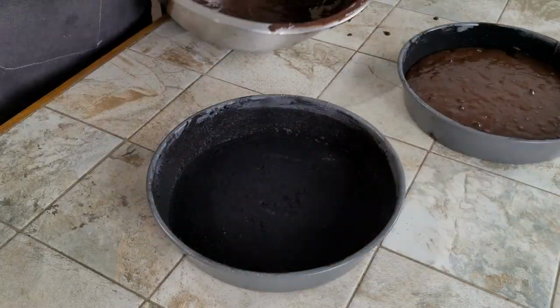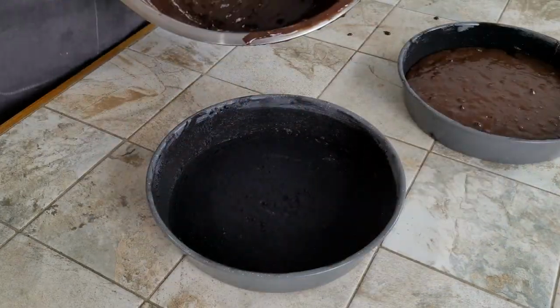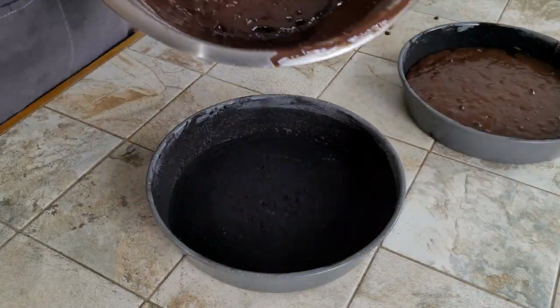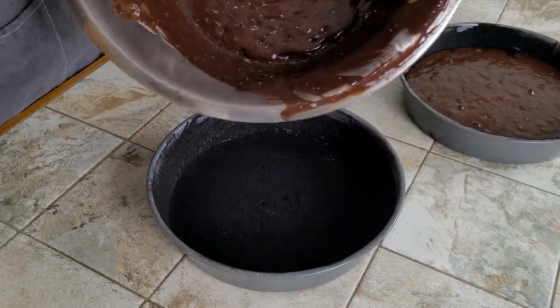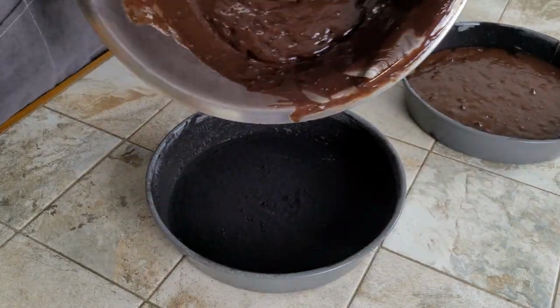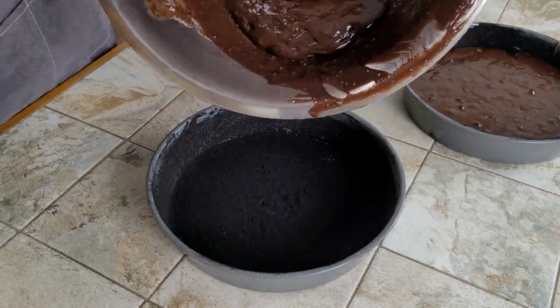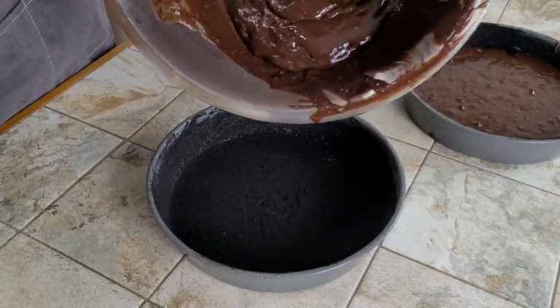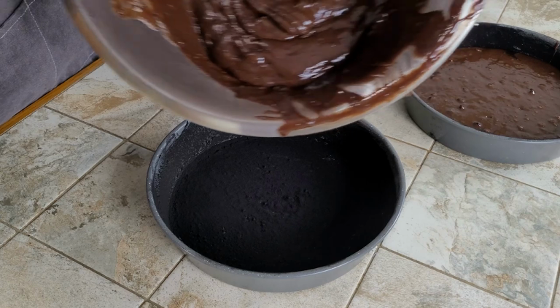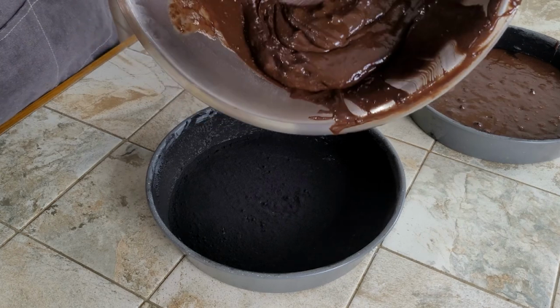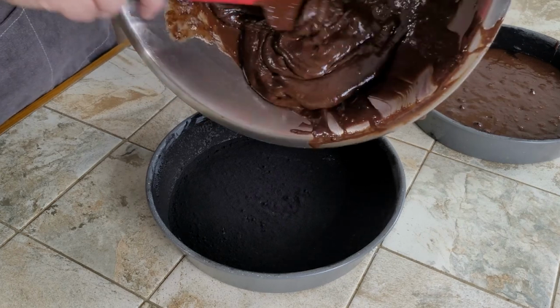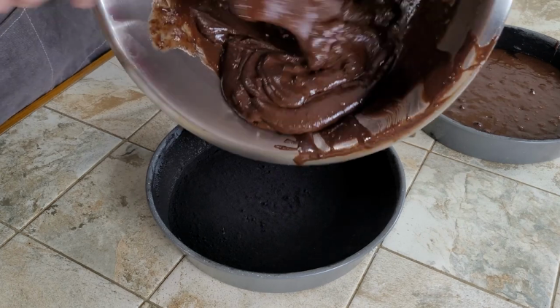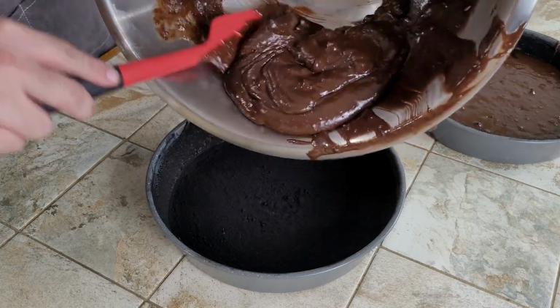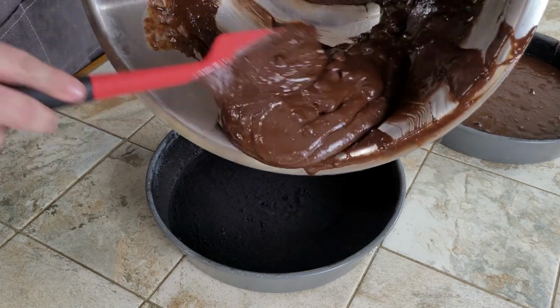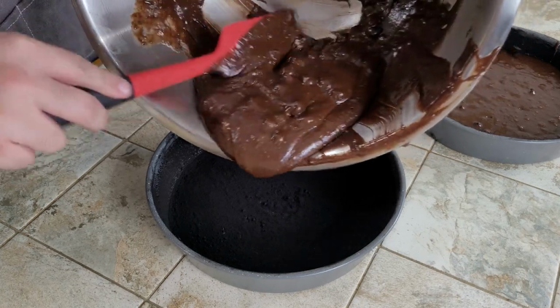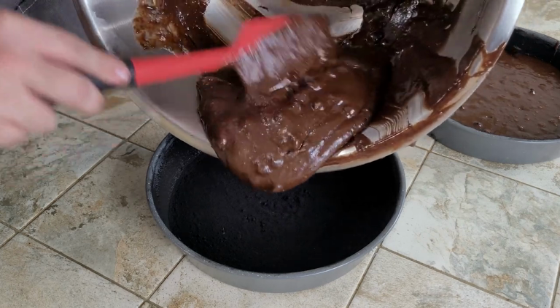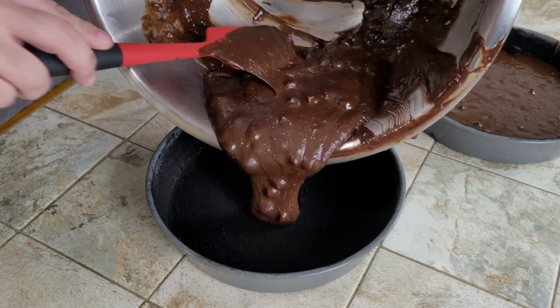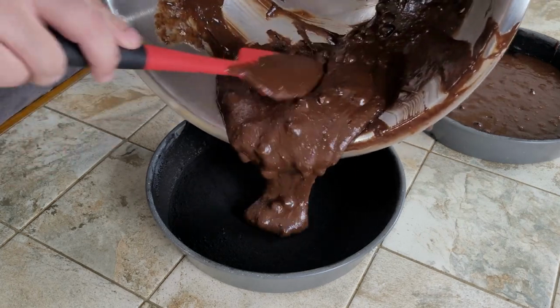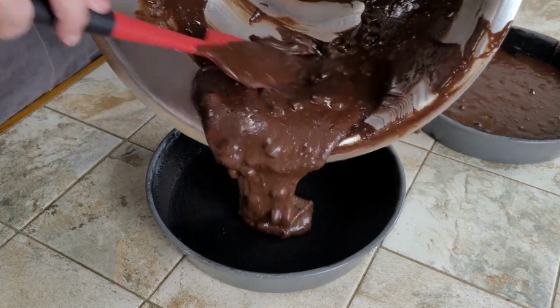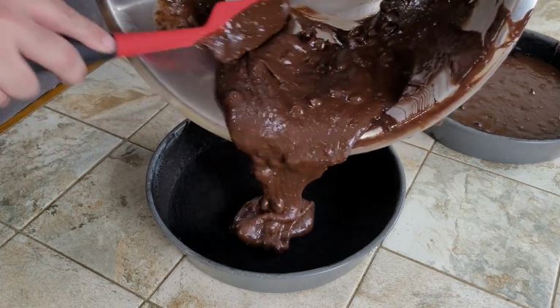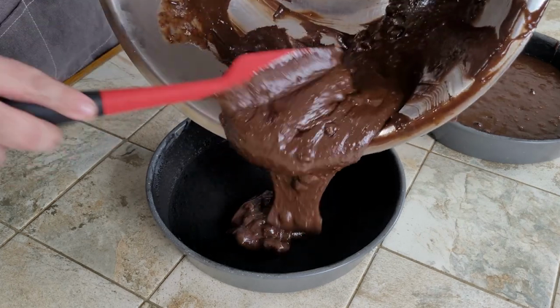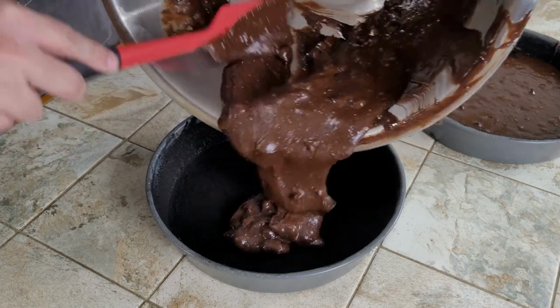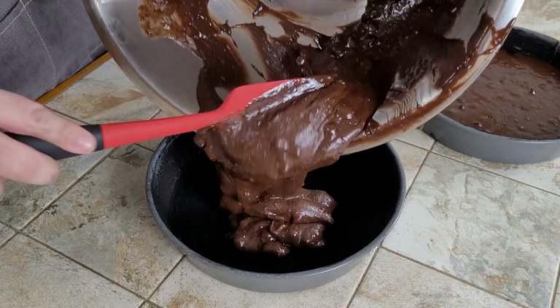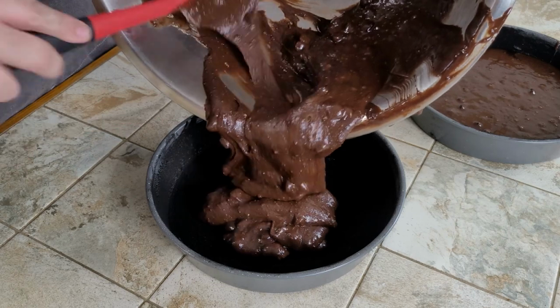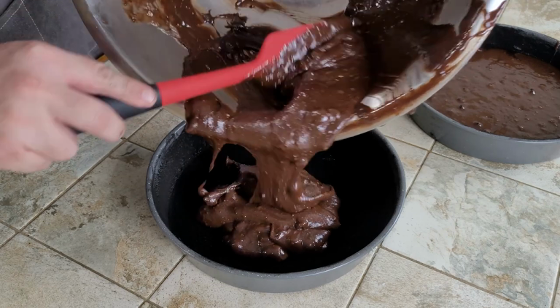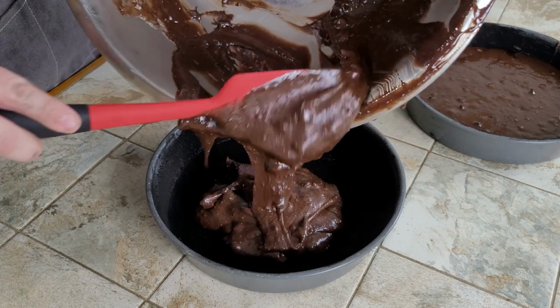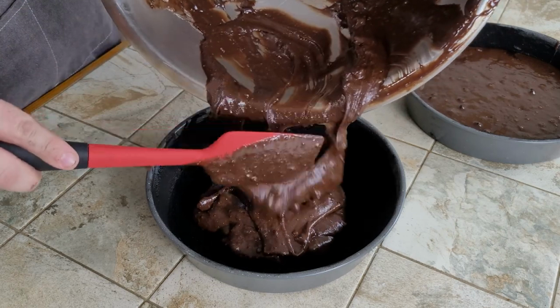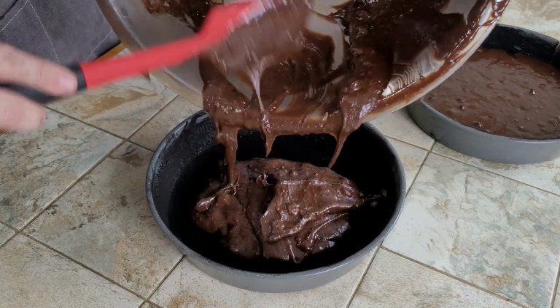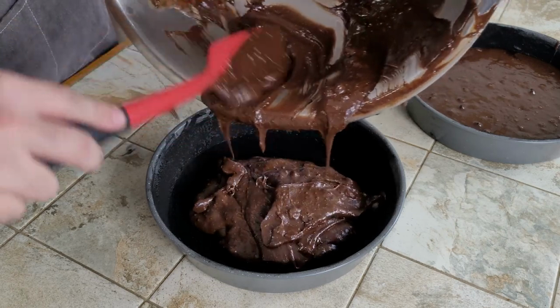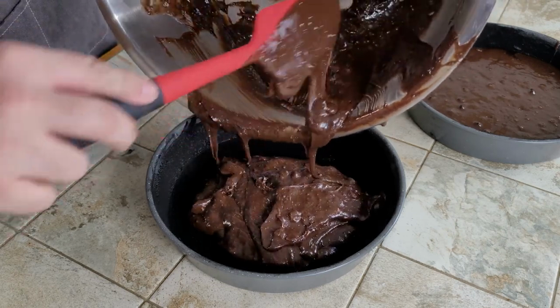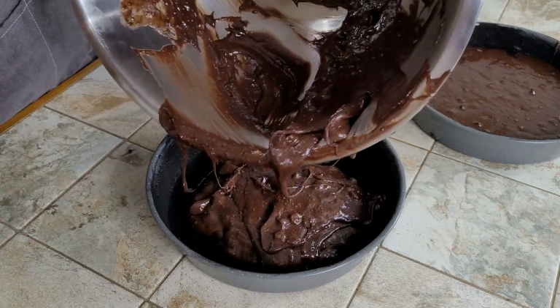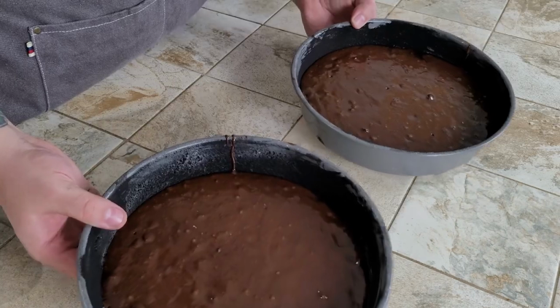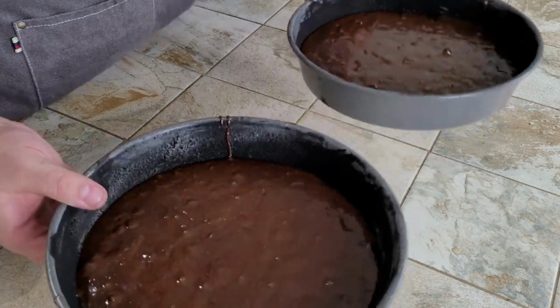You'll notice we only filled two cake pans, but we started with three. One of them was for dishwashing practice — you need to keep your skills up. Now go ahead and grab both of them and banish them to the oven for as long as the box tells you to.